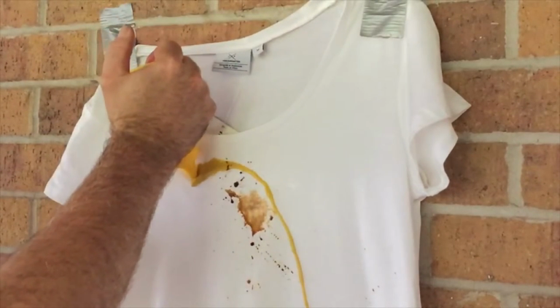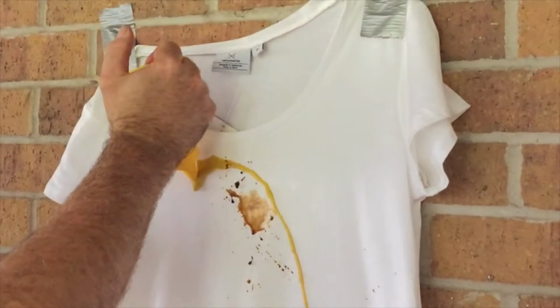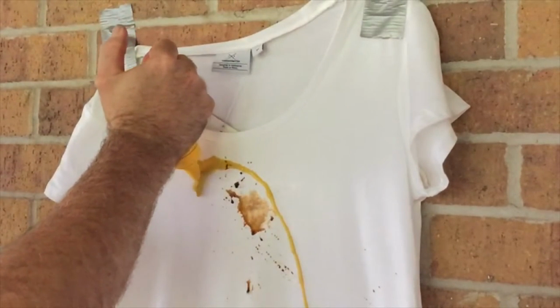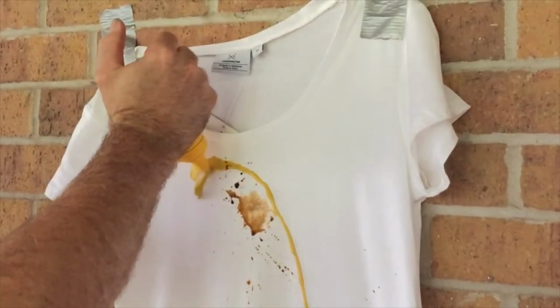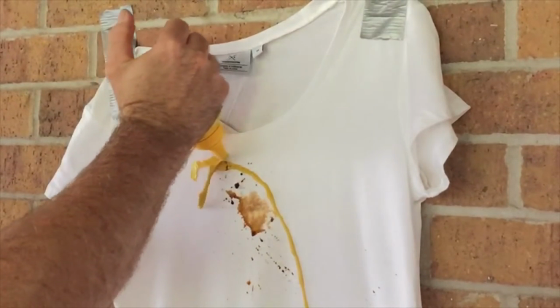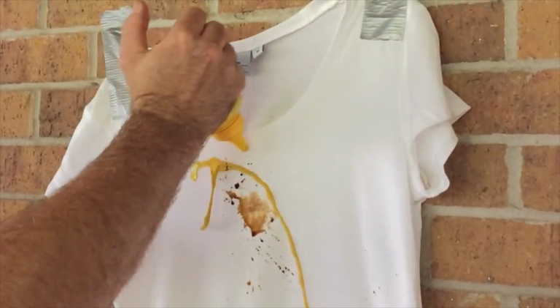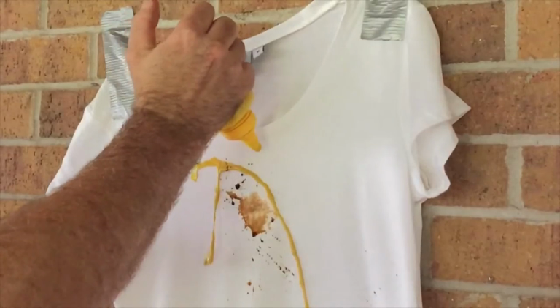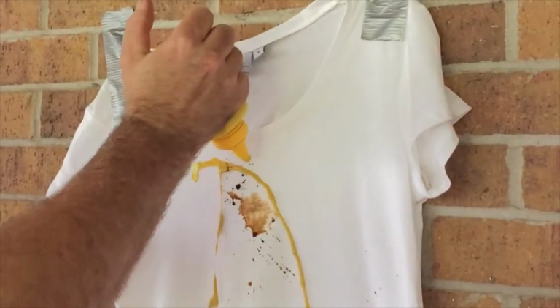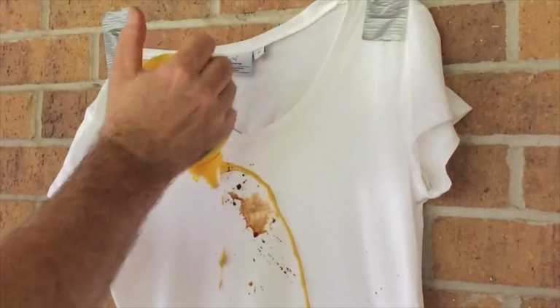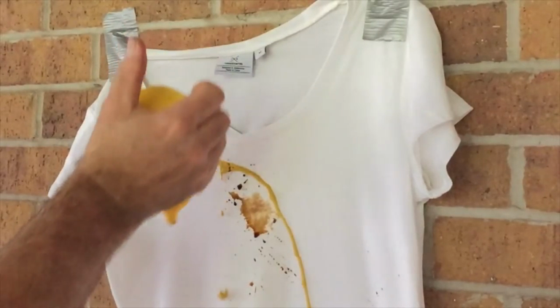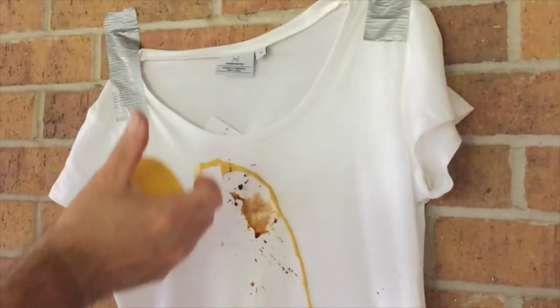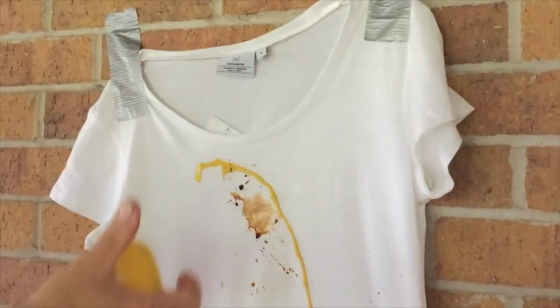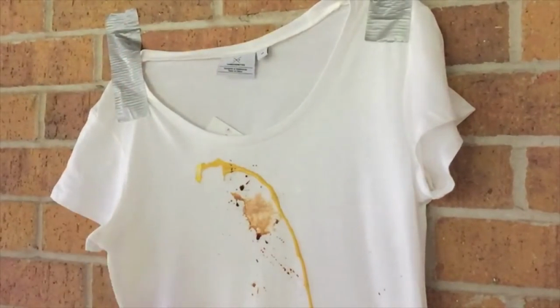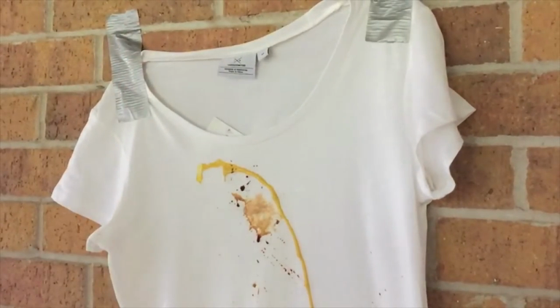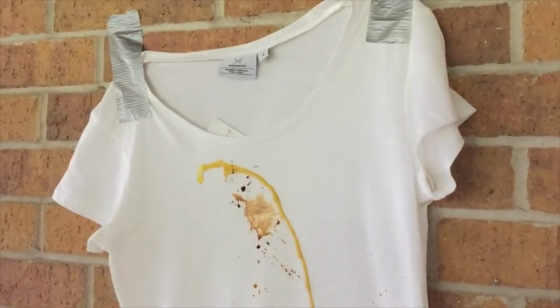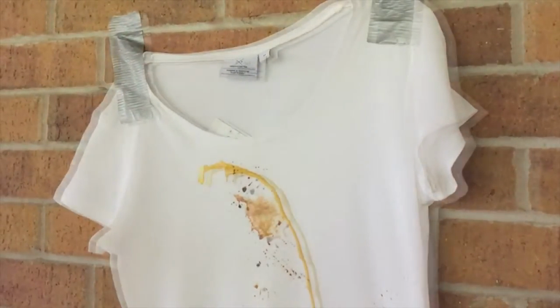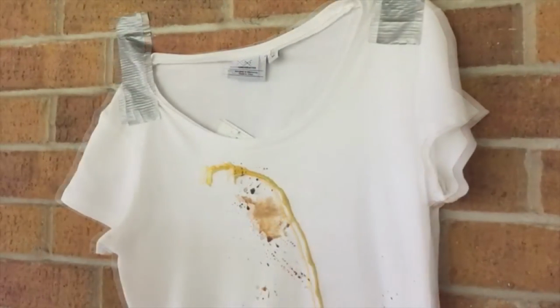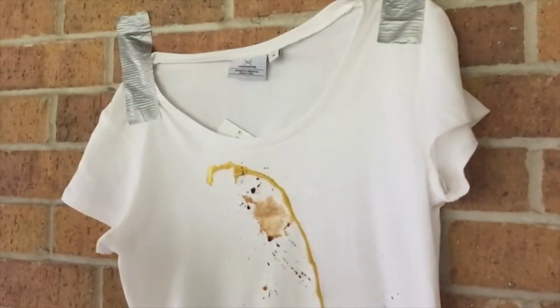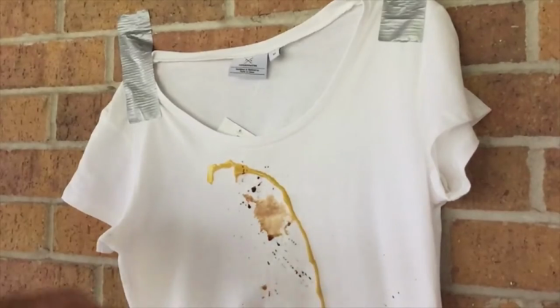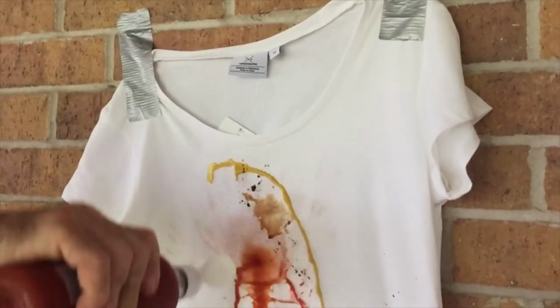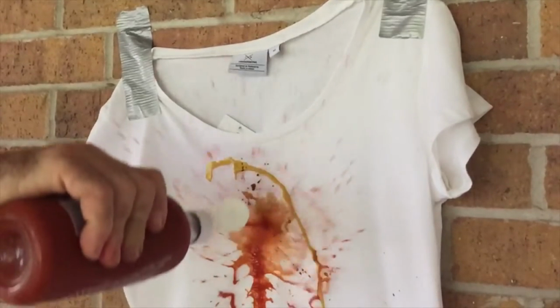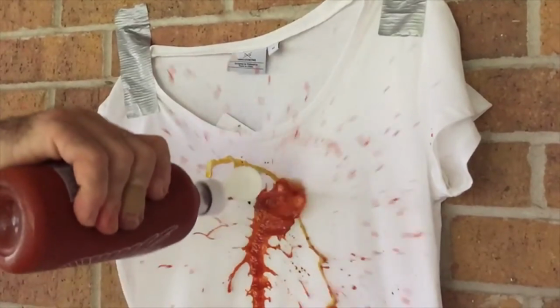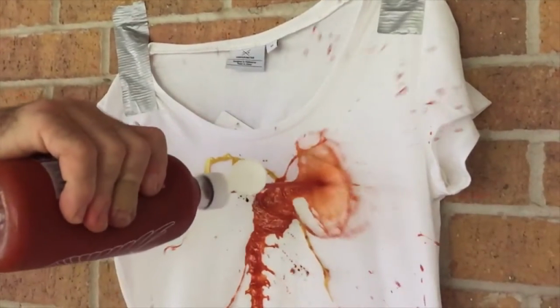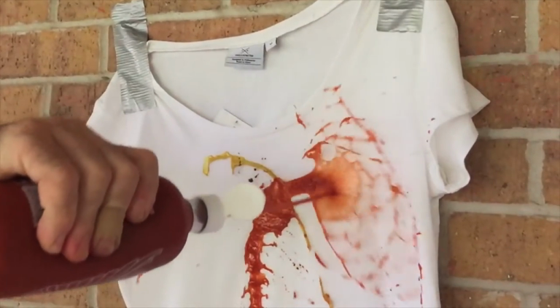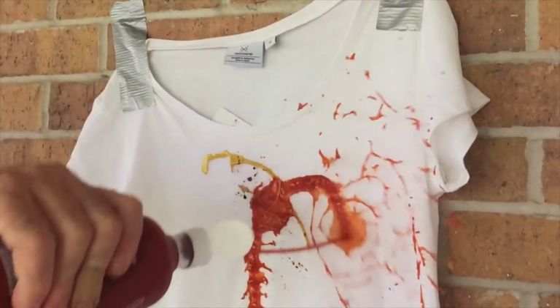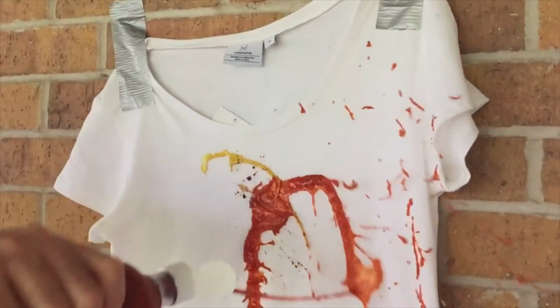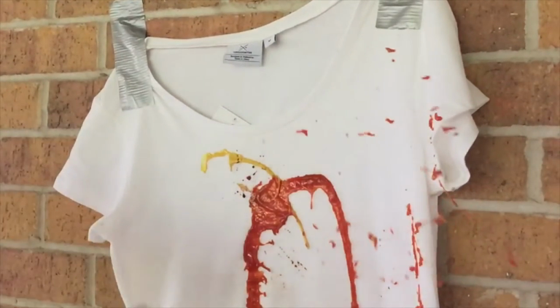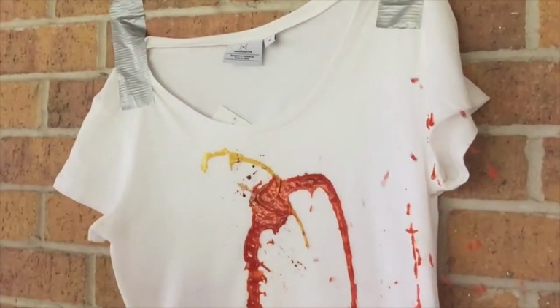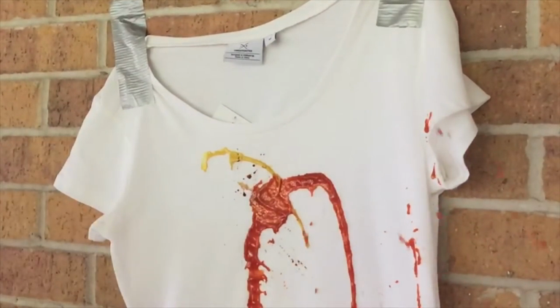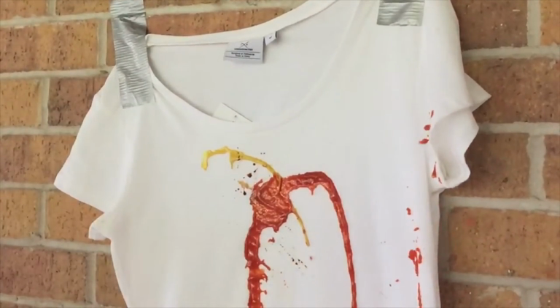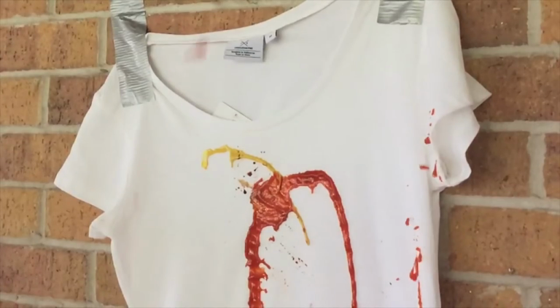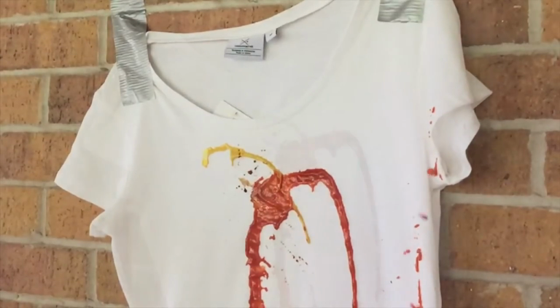You can see it dripping off. The mustard looks like some of it stuck, and then the sriracha sauce came. The t-shirt I was wearing was also covered in sriracha sauce at this point.